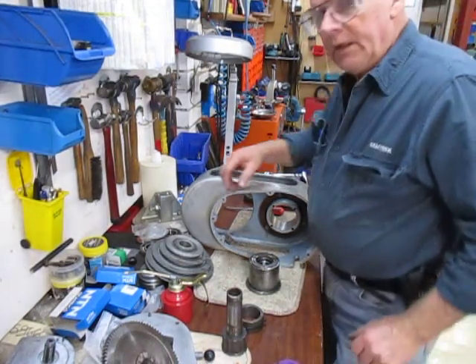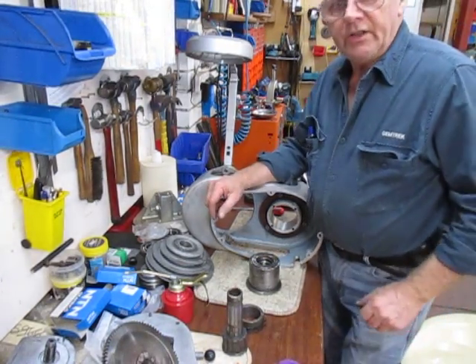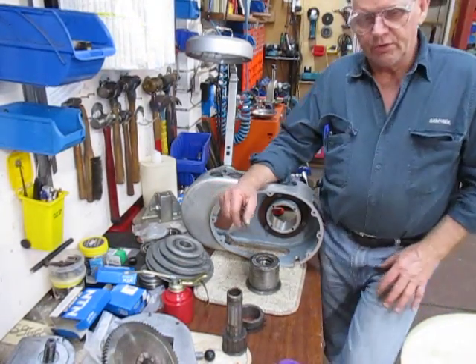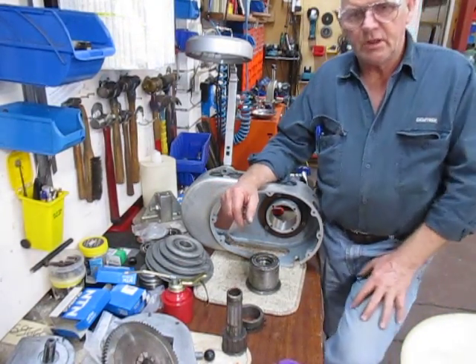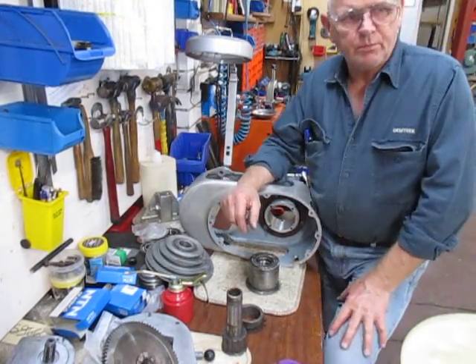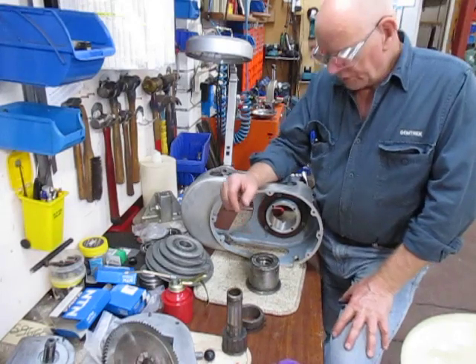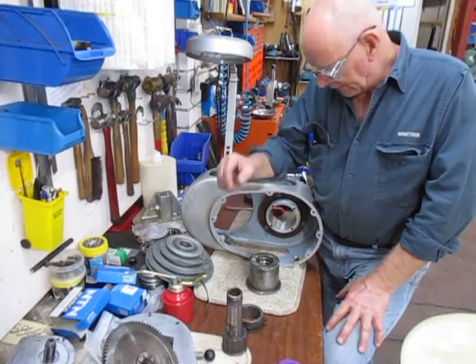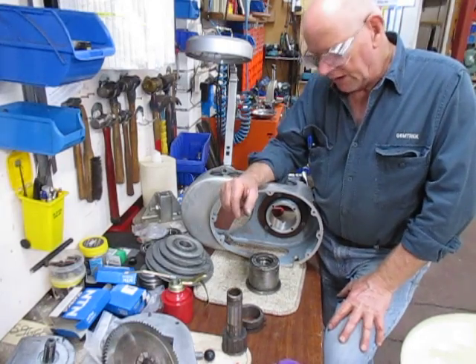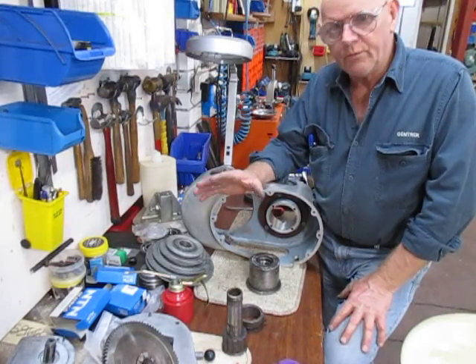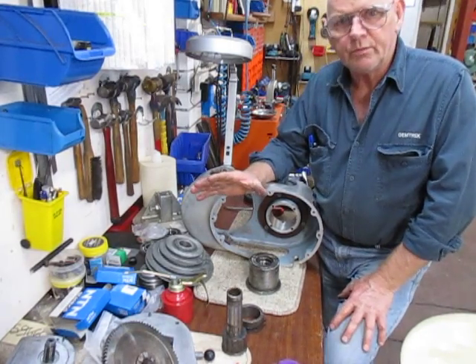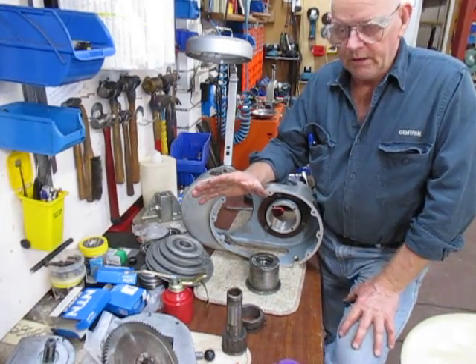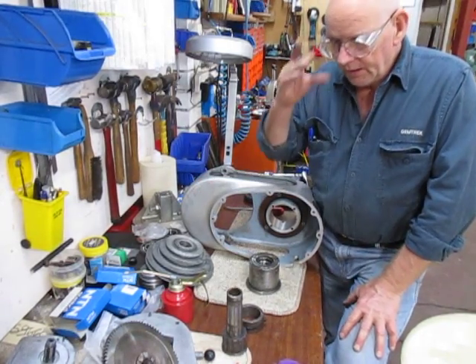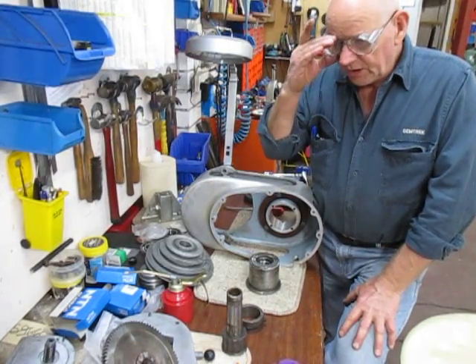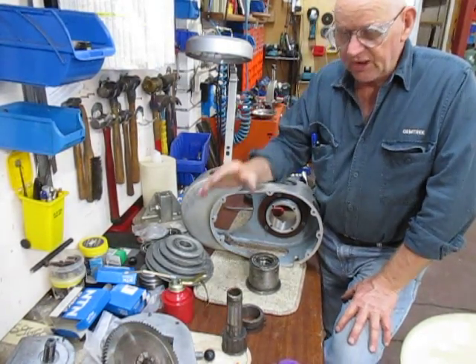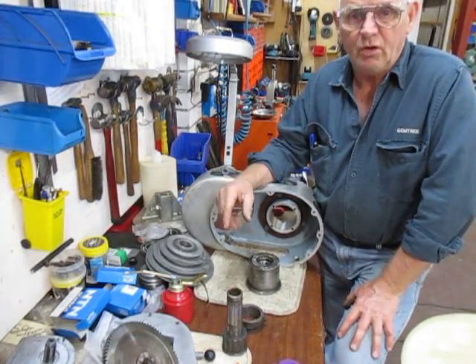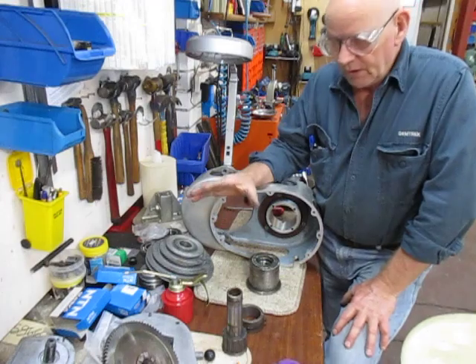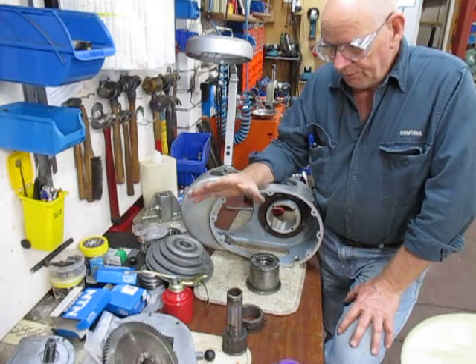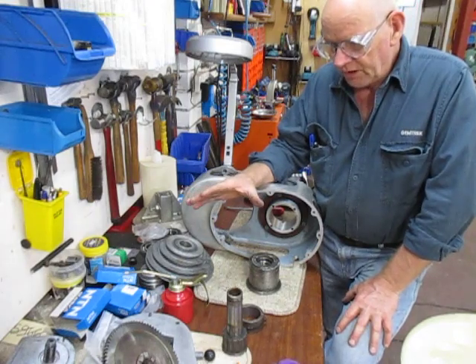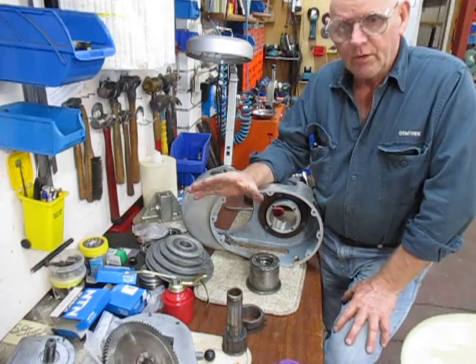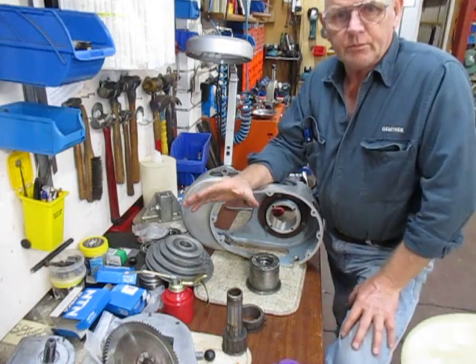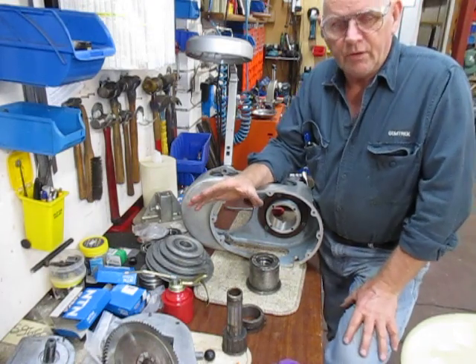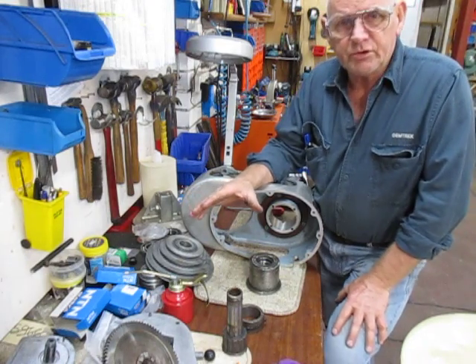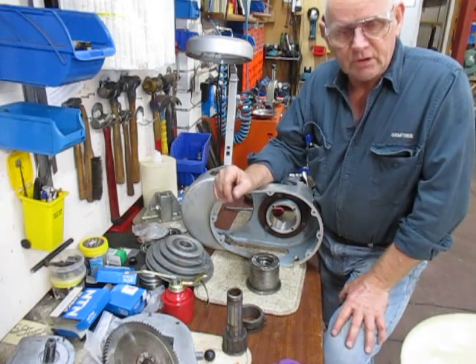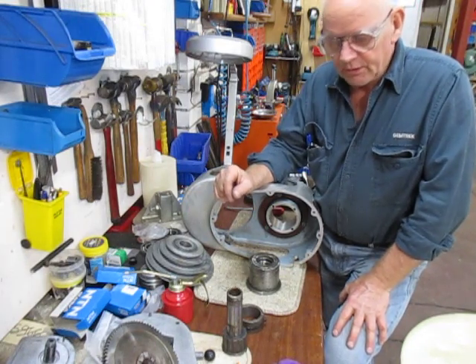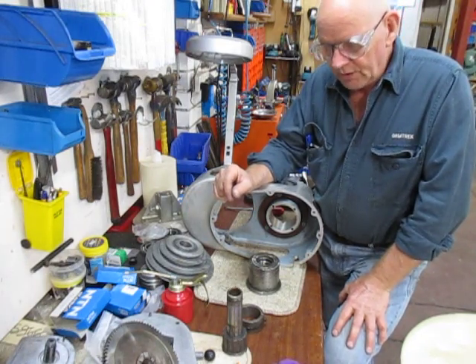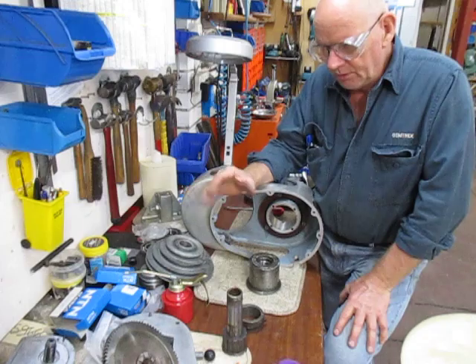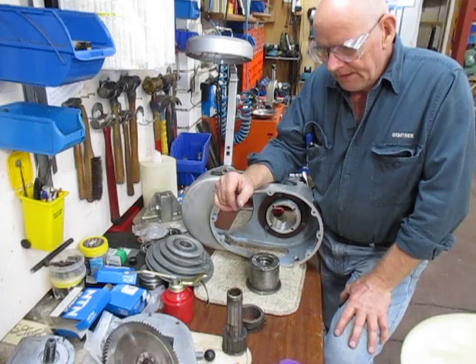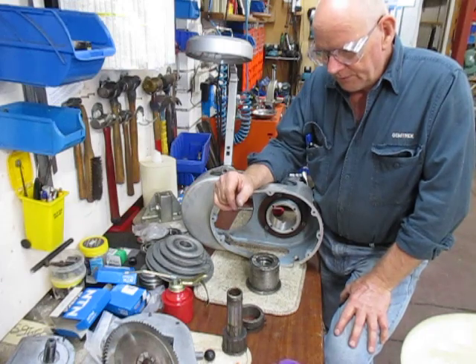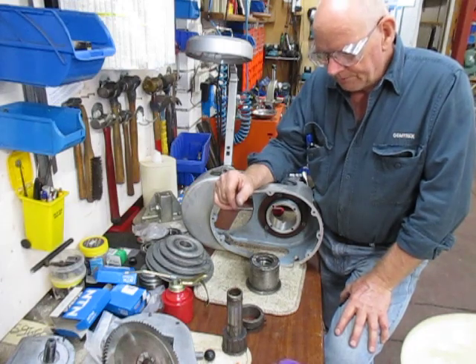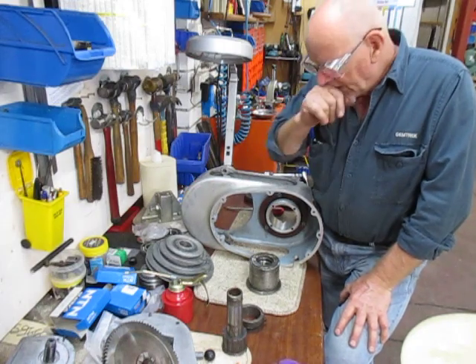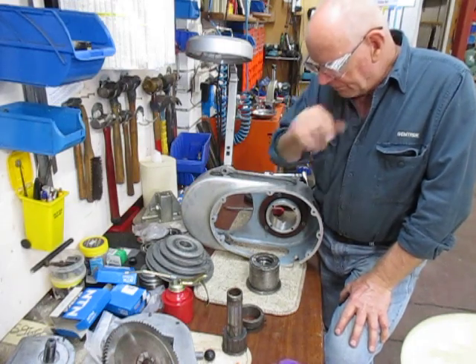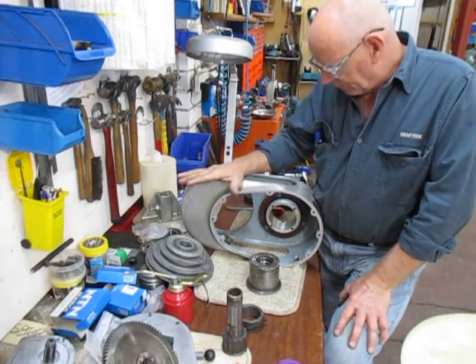G'day, this is Bruce and welcome back to my shop. We're in the second stage of refurbishing the old mill, the Bridgeport mill.